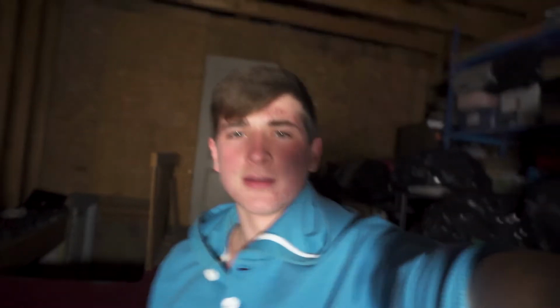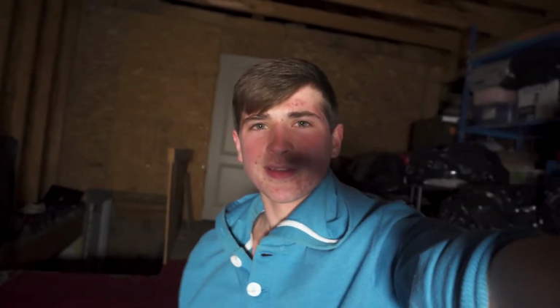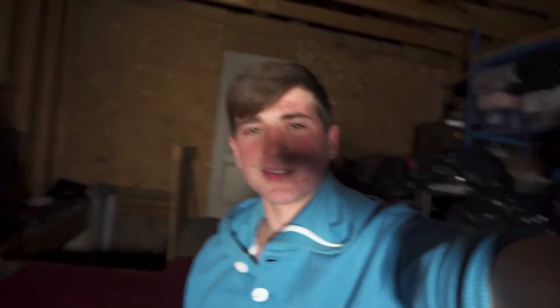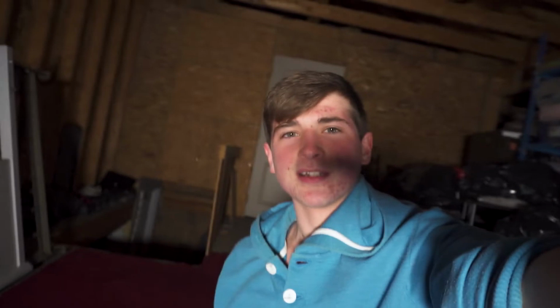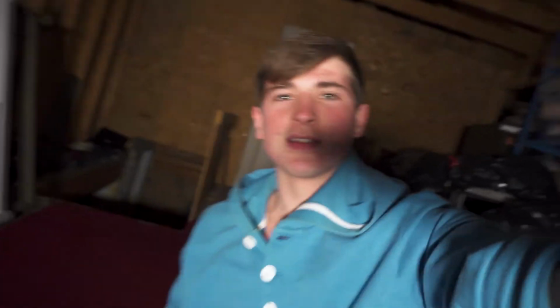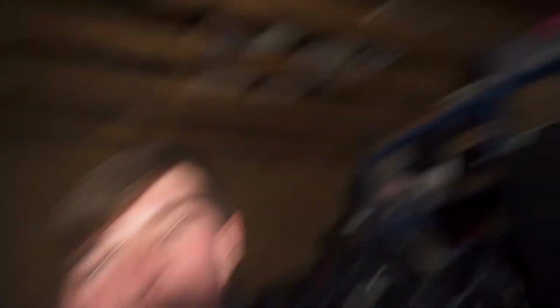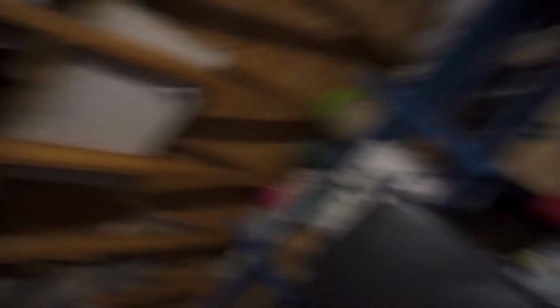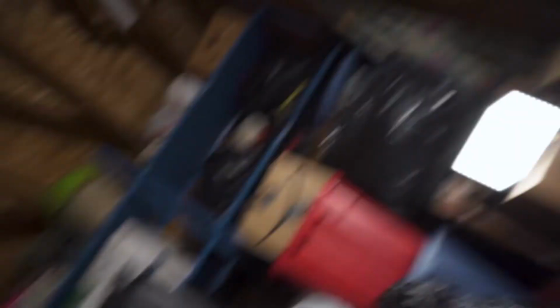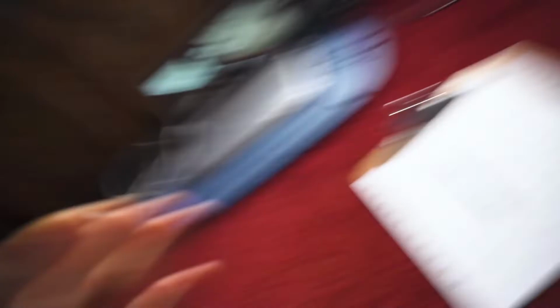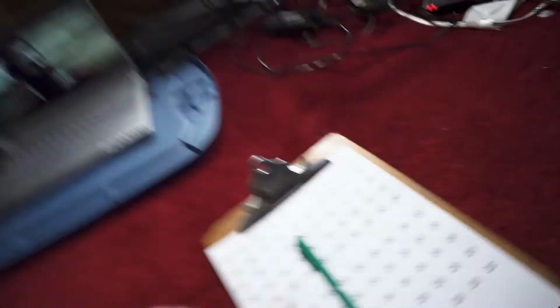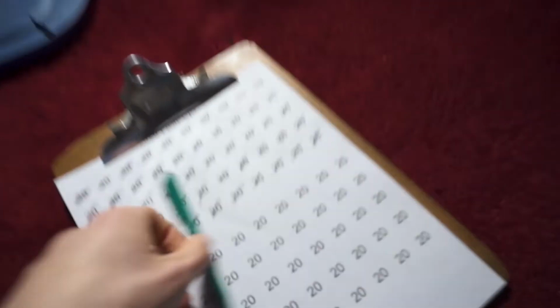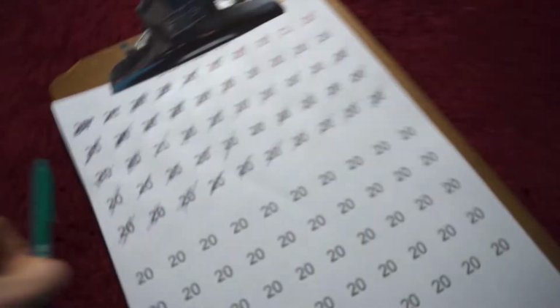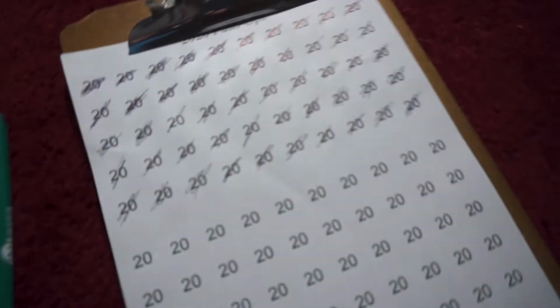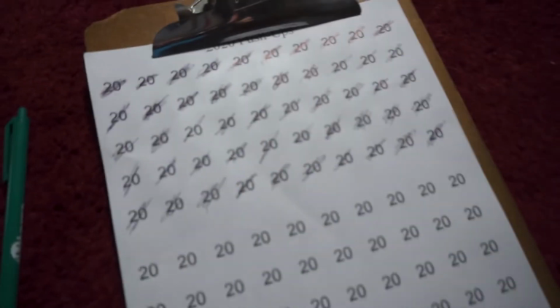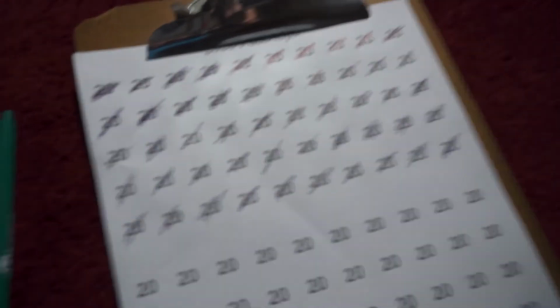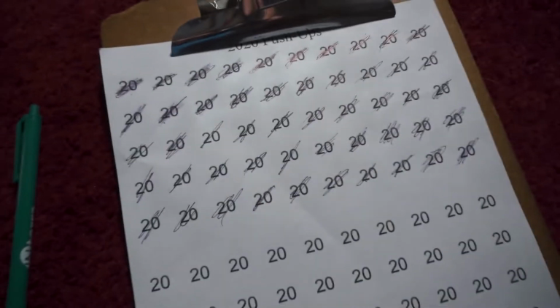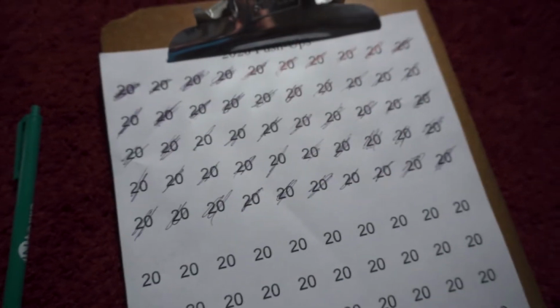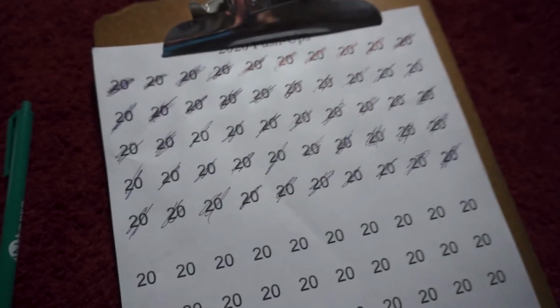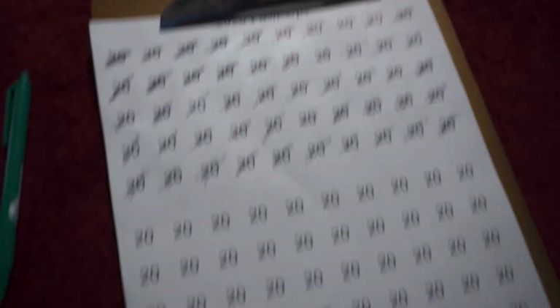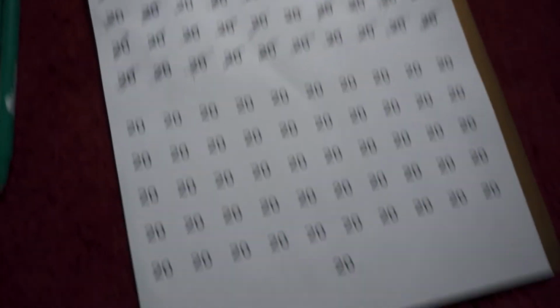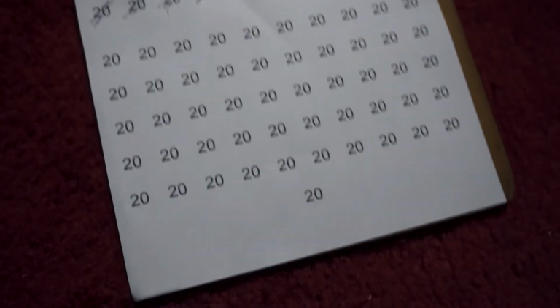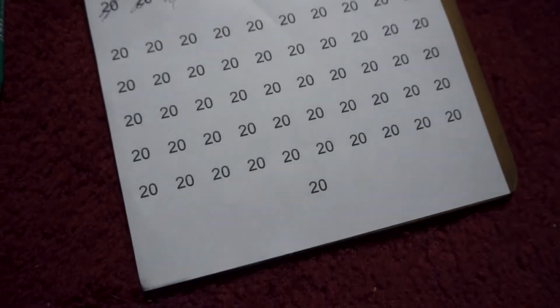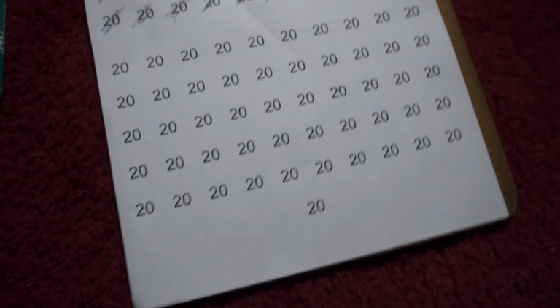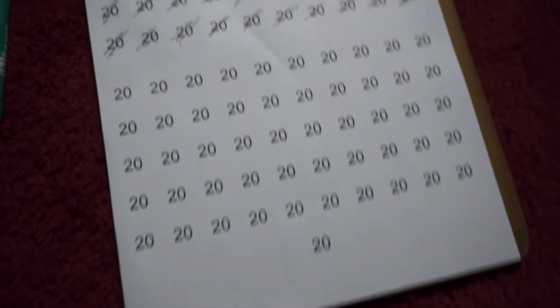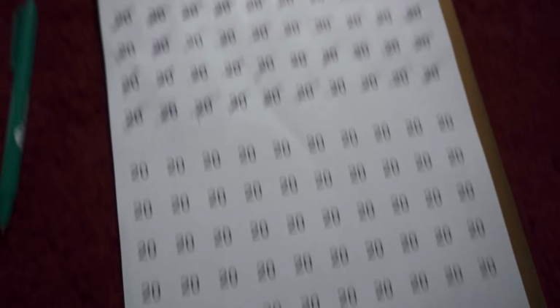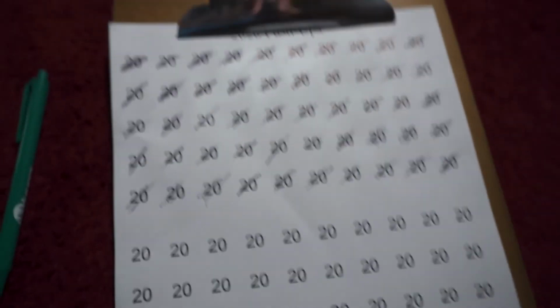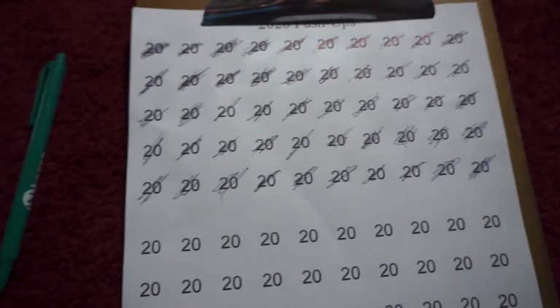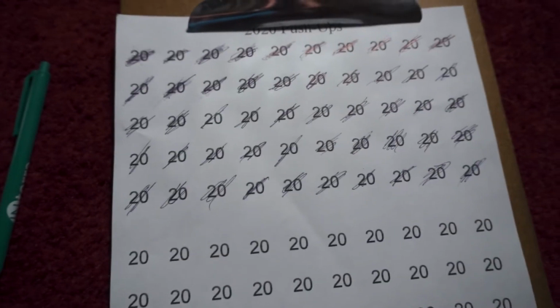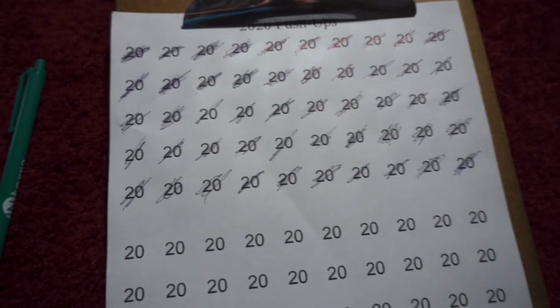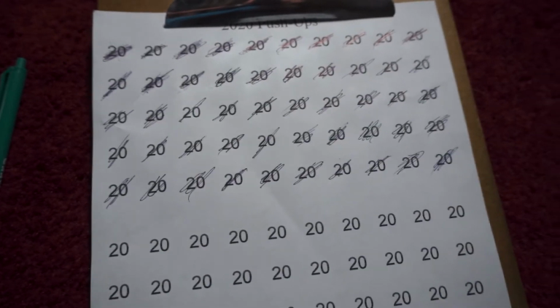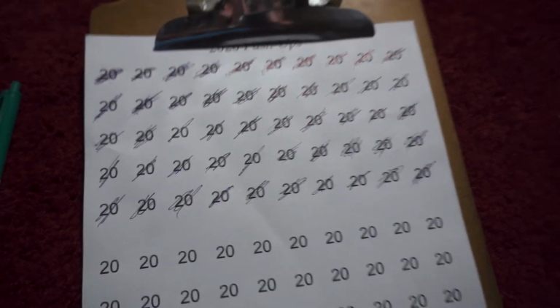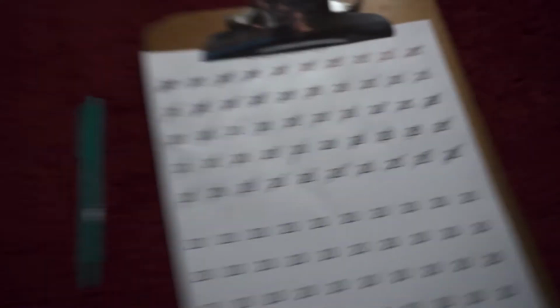1,000 done. I am now halfway, with halfway still to go.